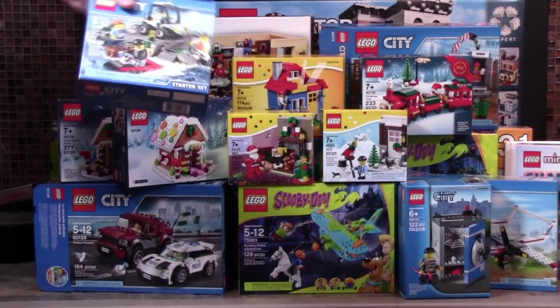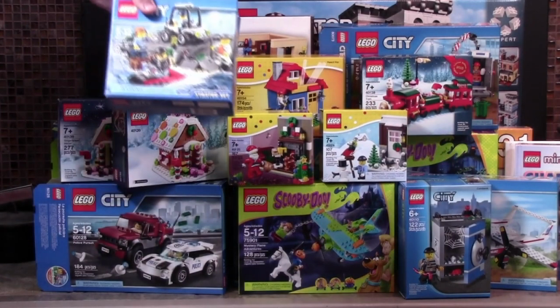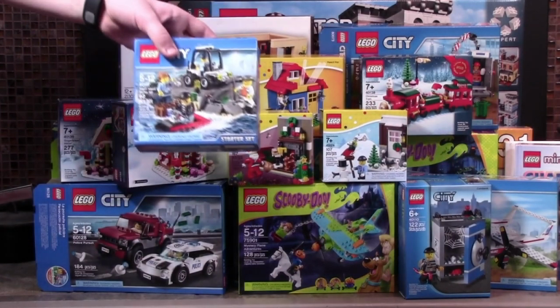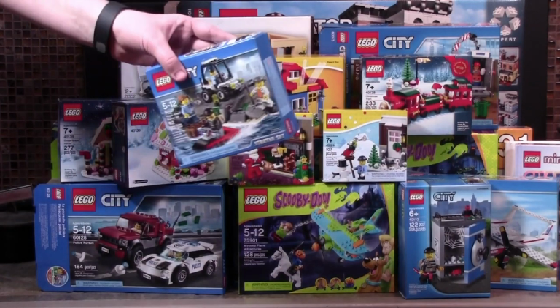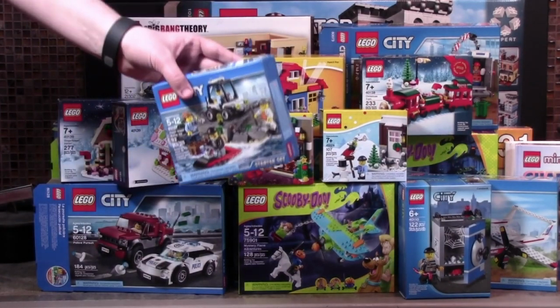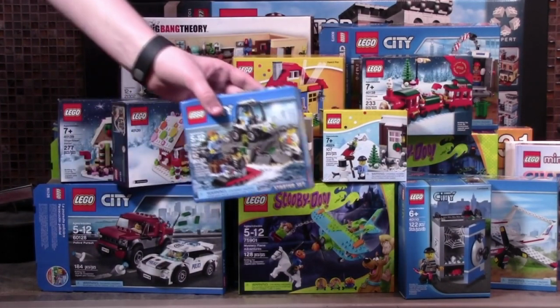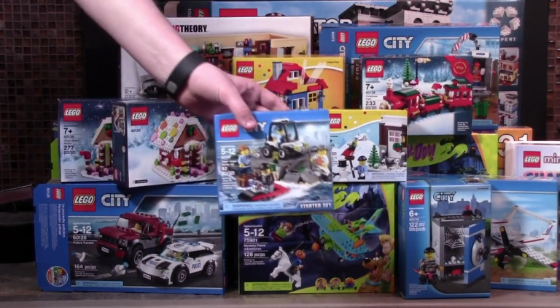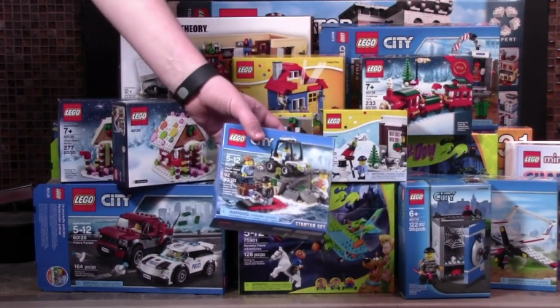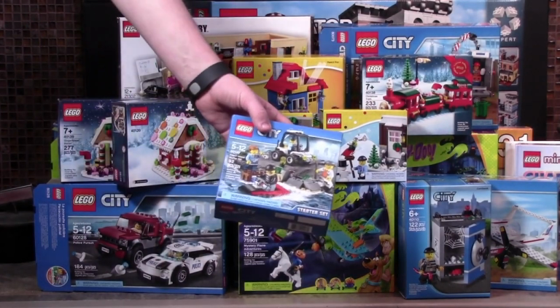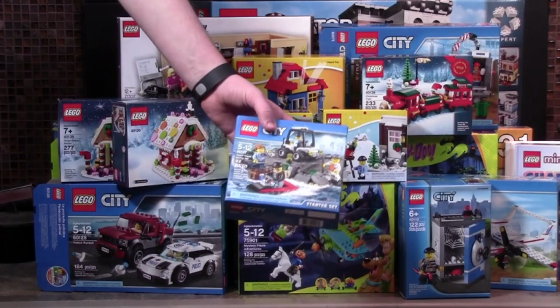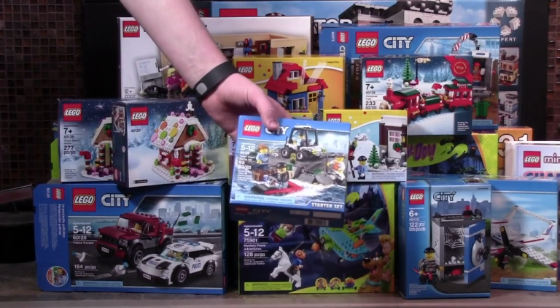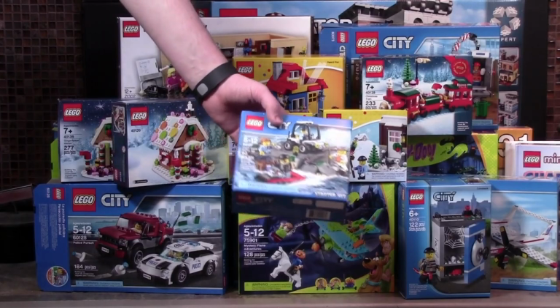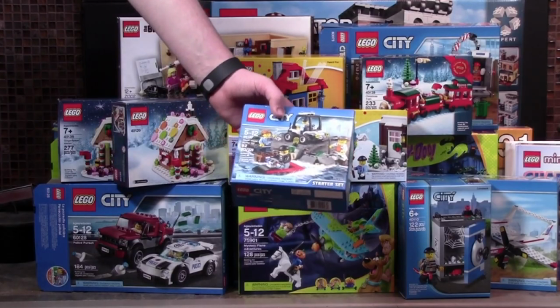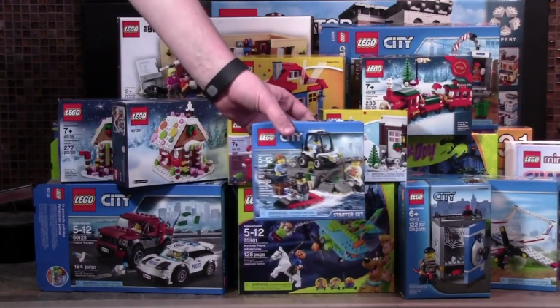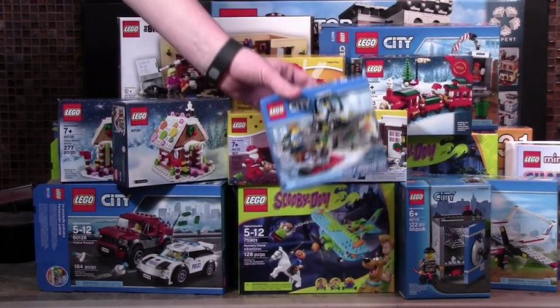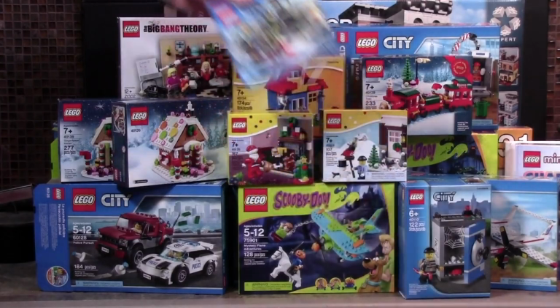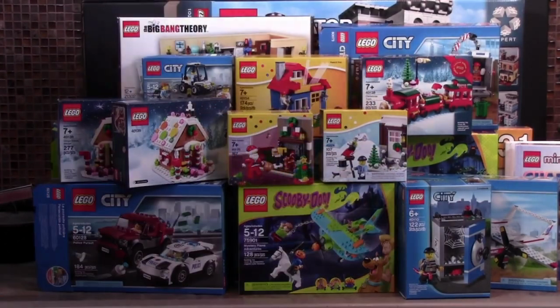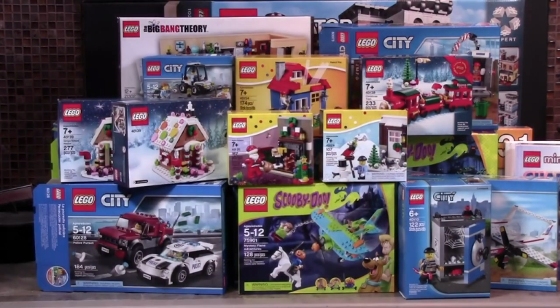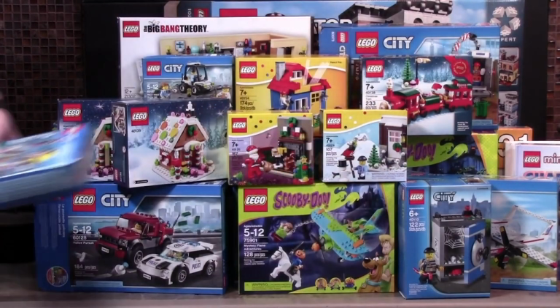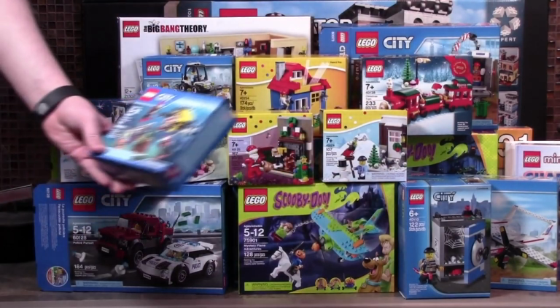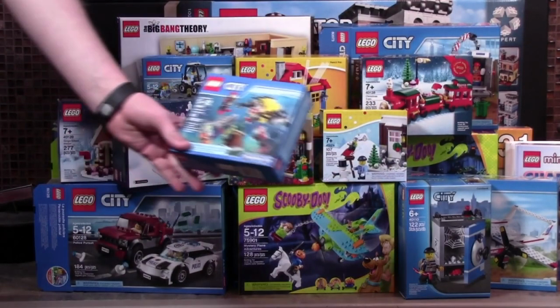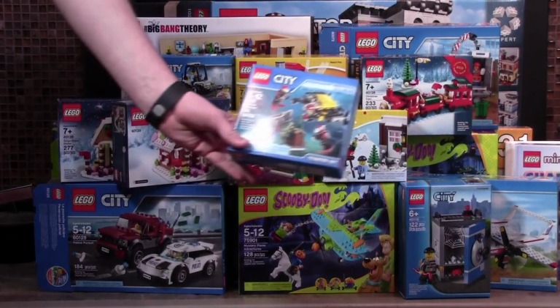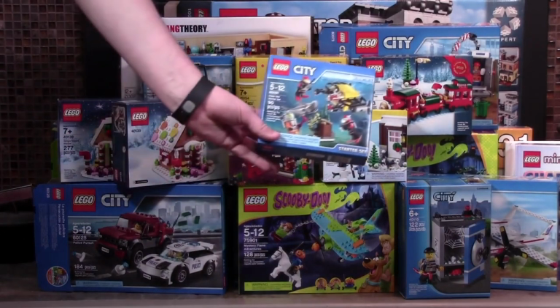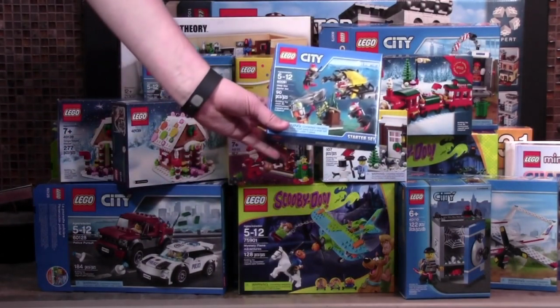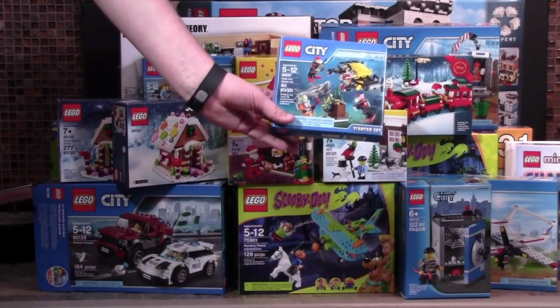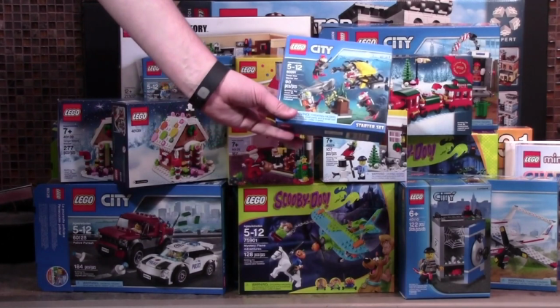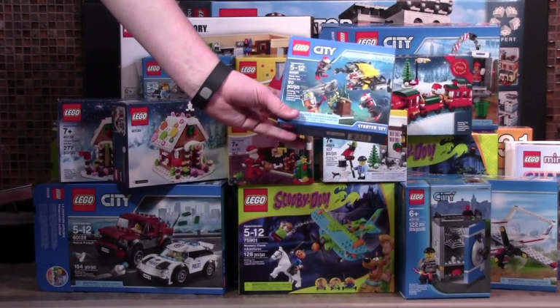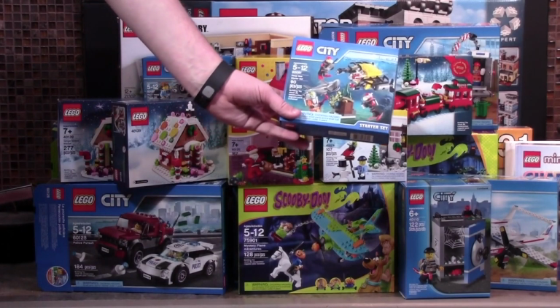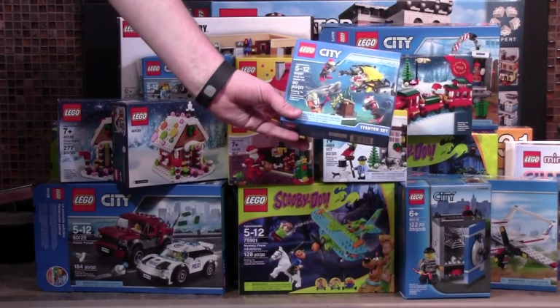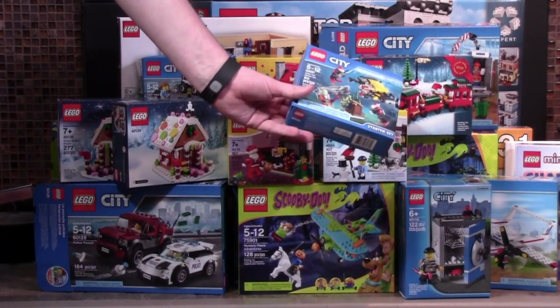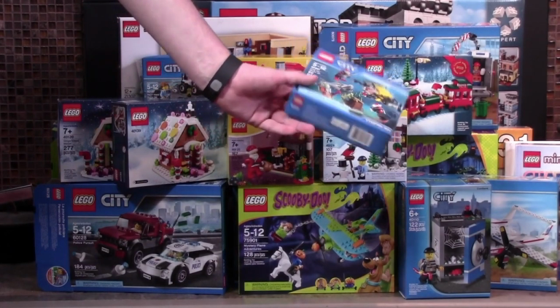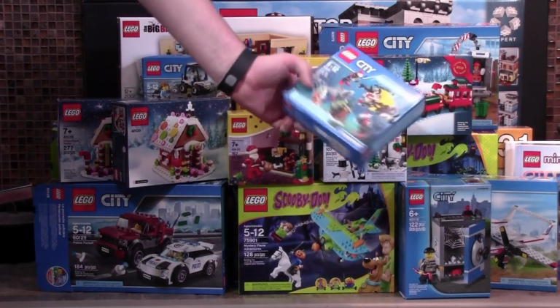I don't even know if this is the 2016 set or not, but it is the Police Island Starter set. To tie along with my Deep Sea LEGO theme, I also got this Deep Sea Starter set.